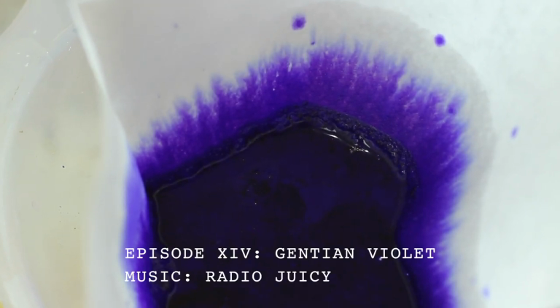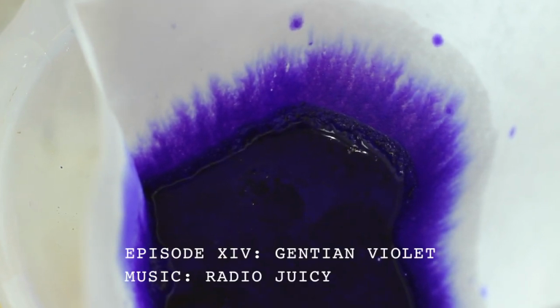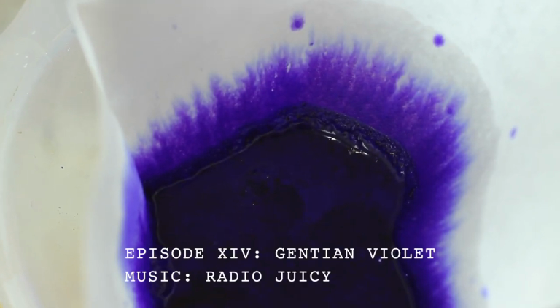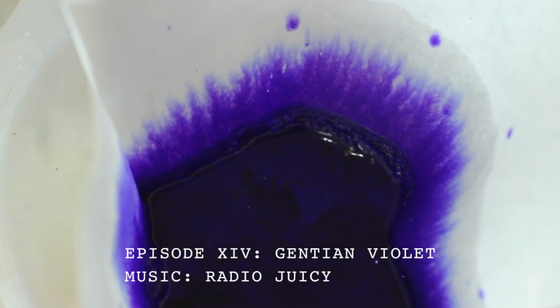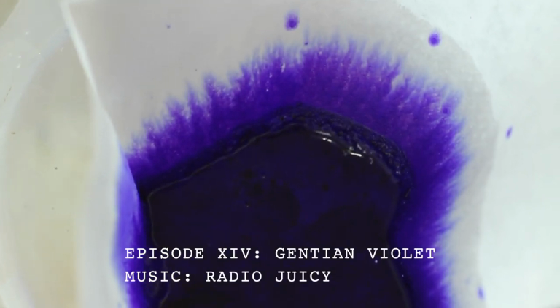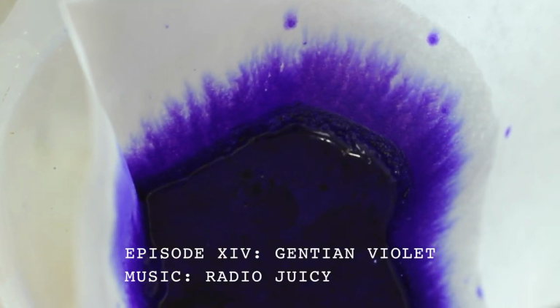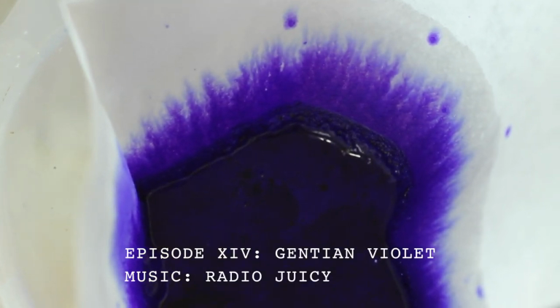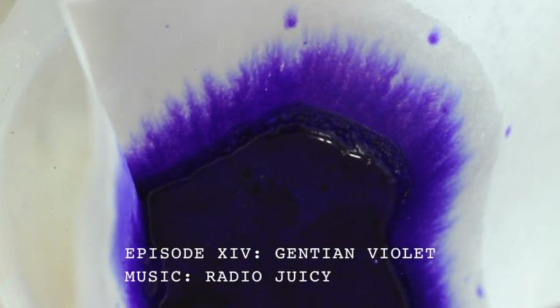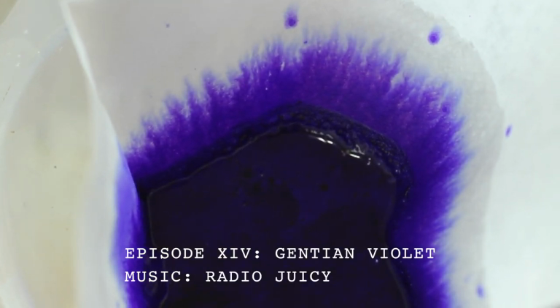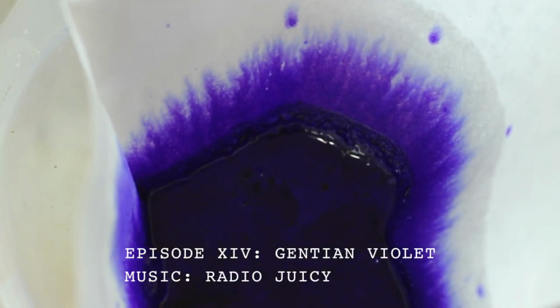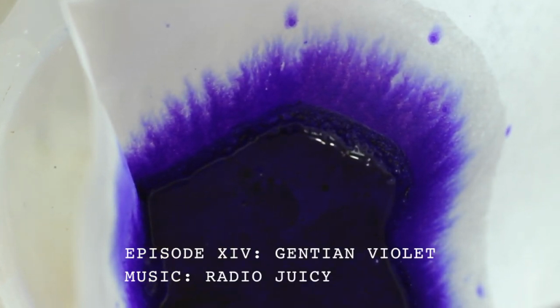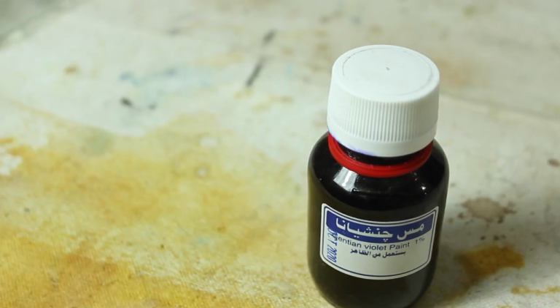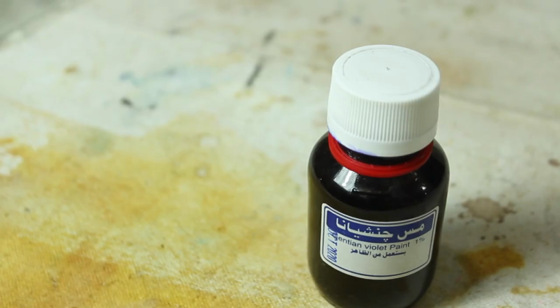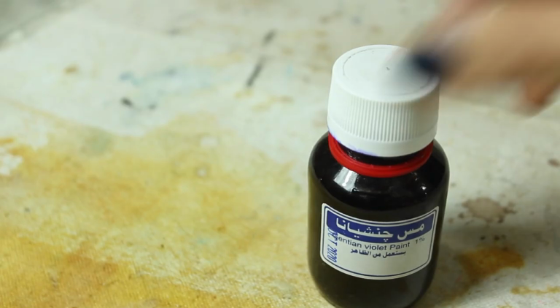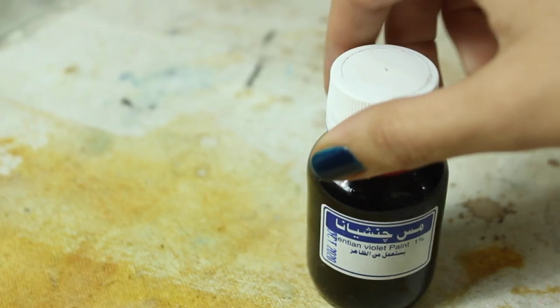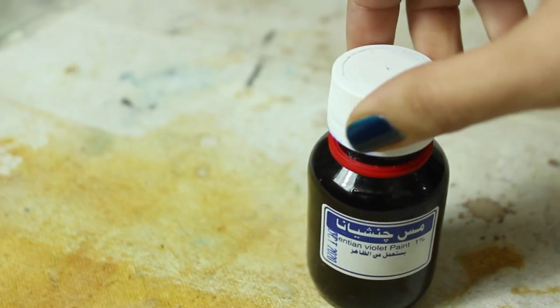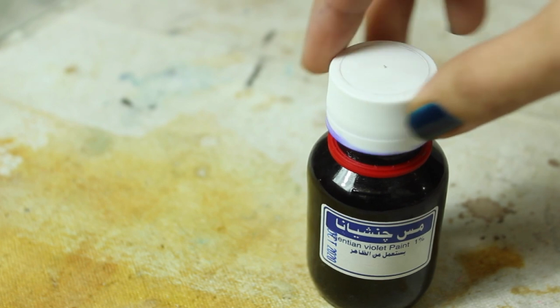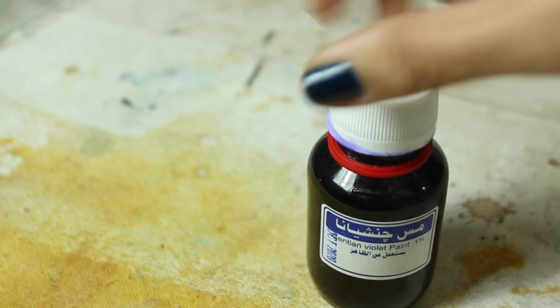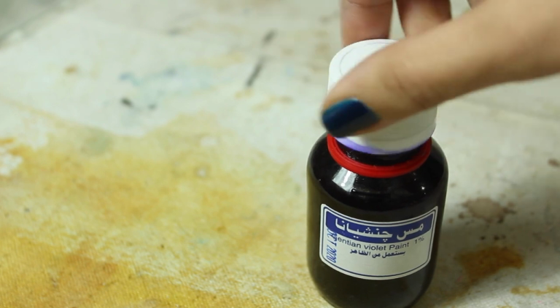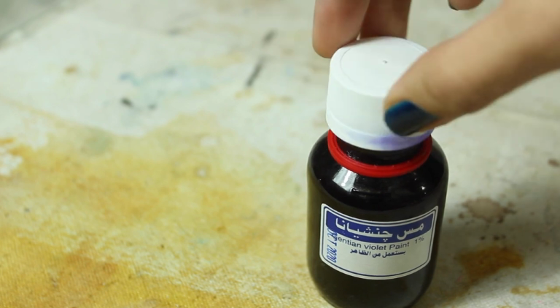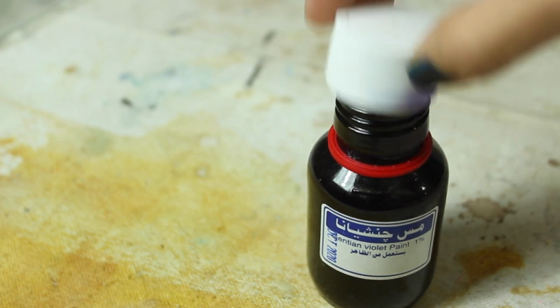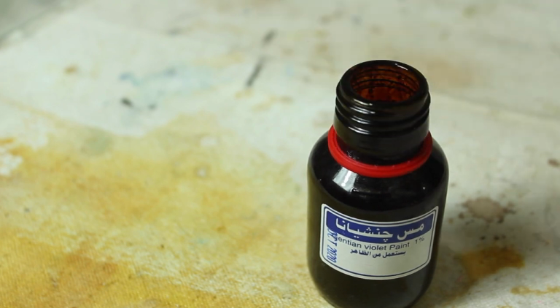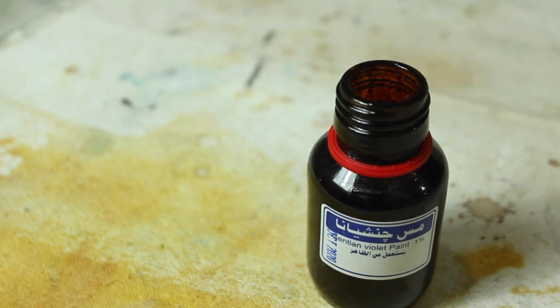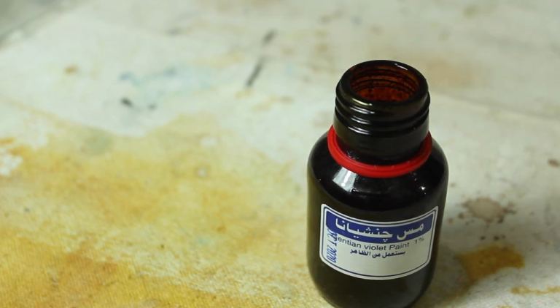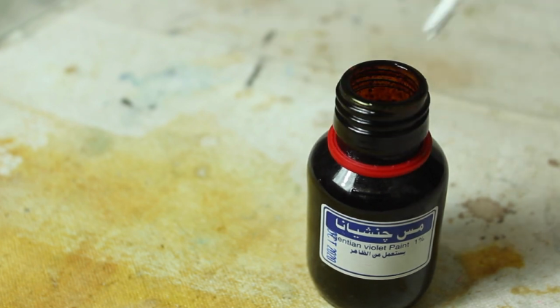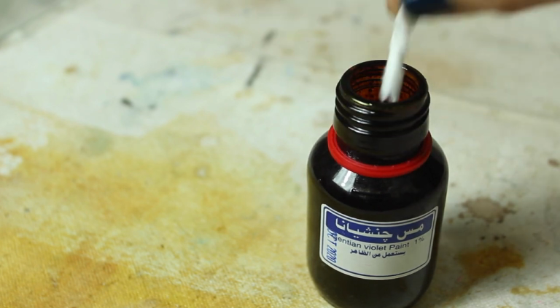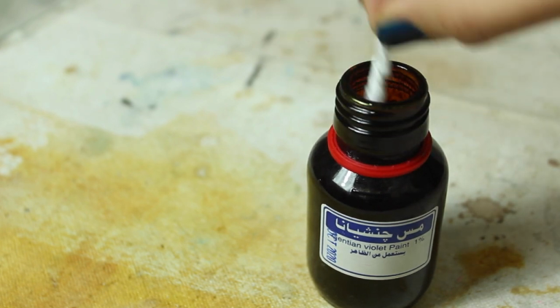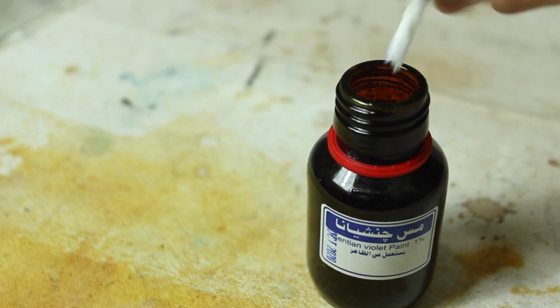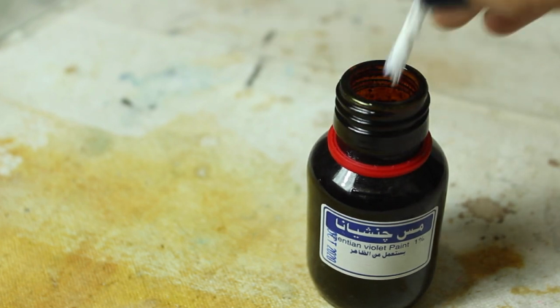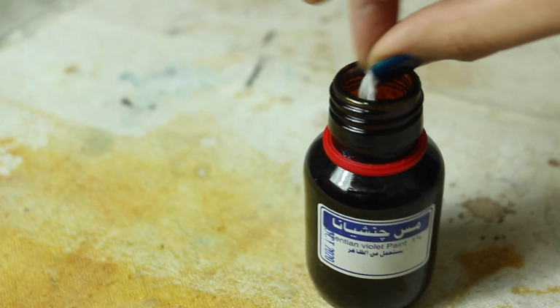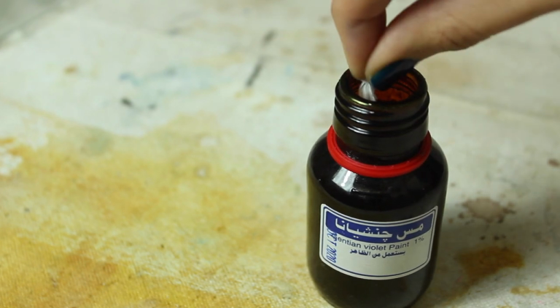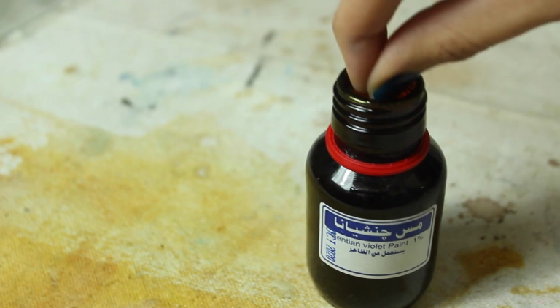Hey guys, welcome to the 14th episode of my paint and pigment making series where I'm going to be making paint out of gentian violet.